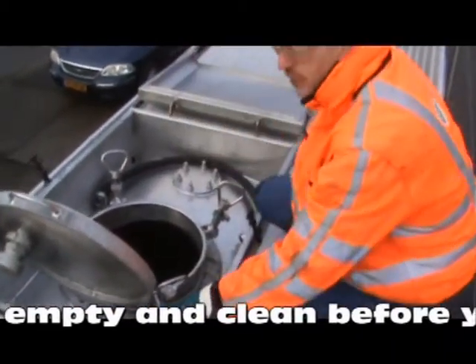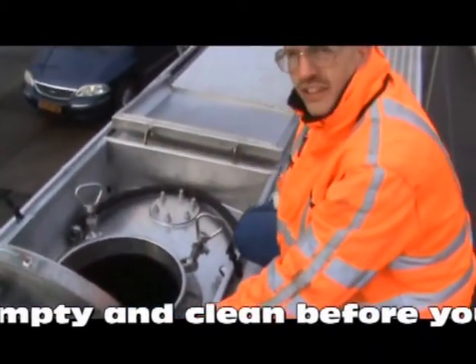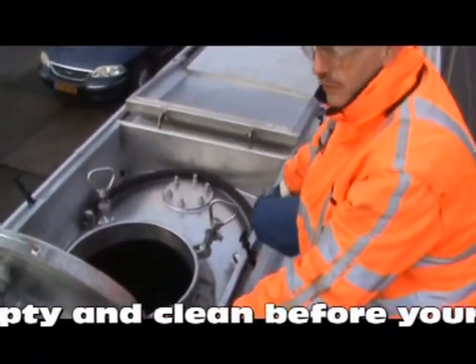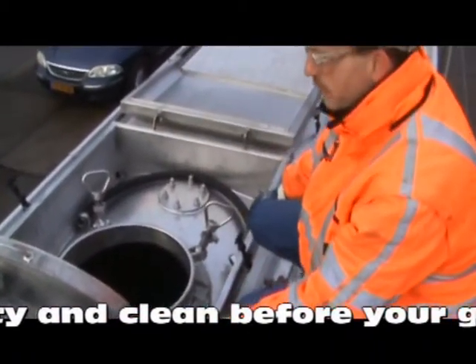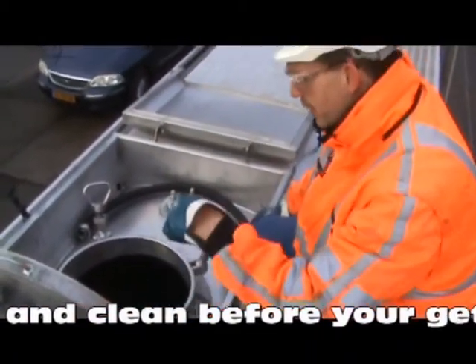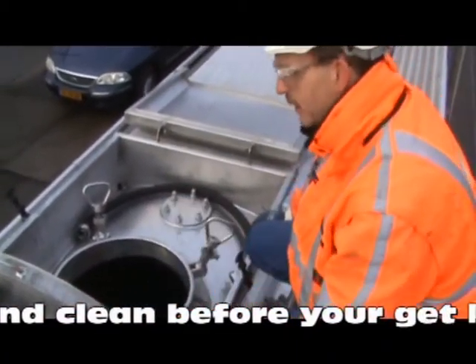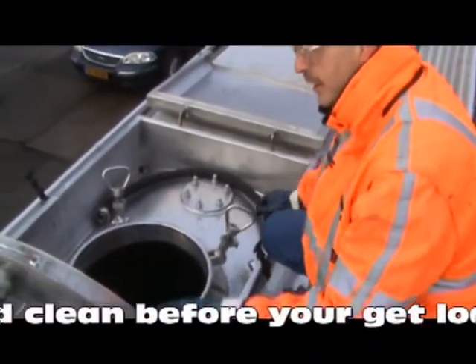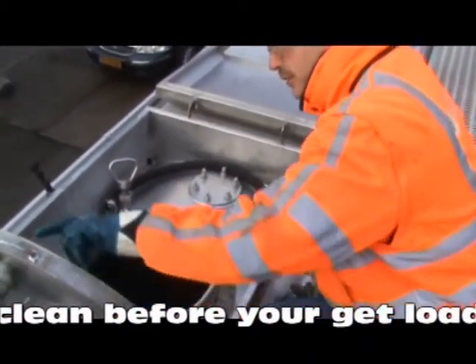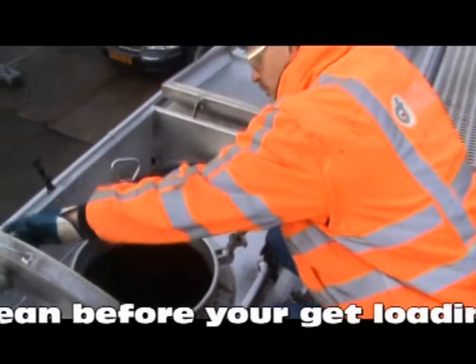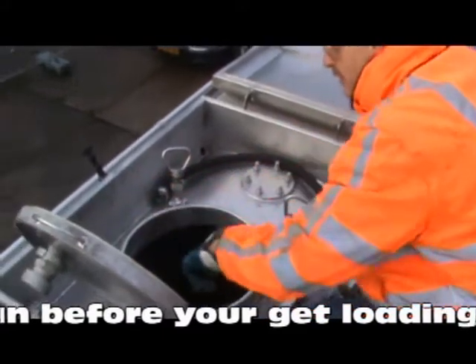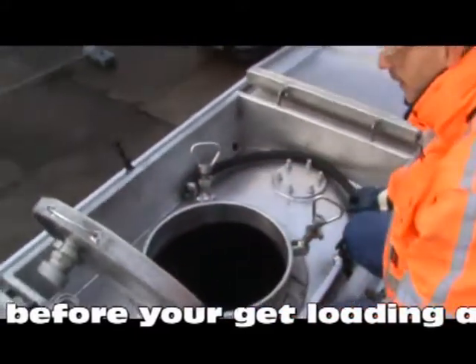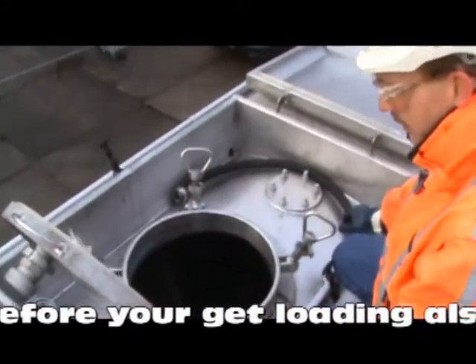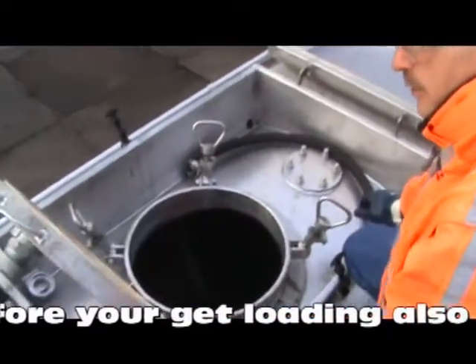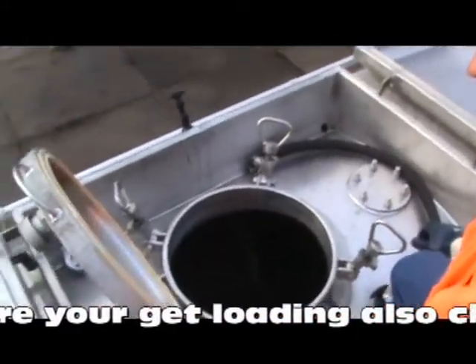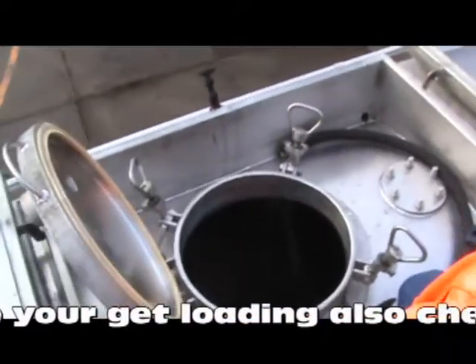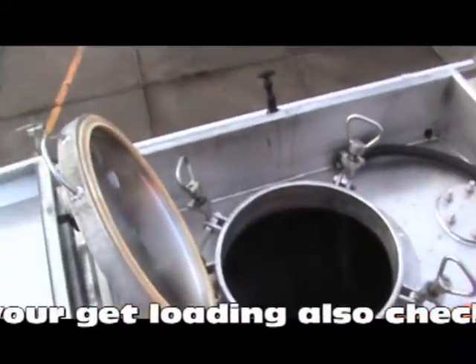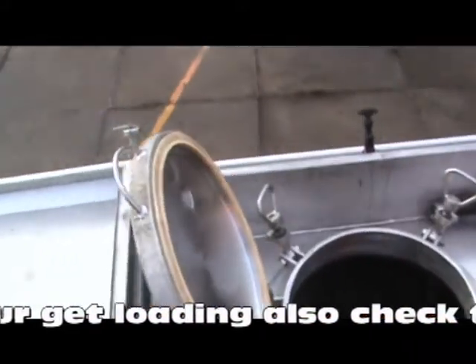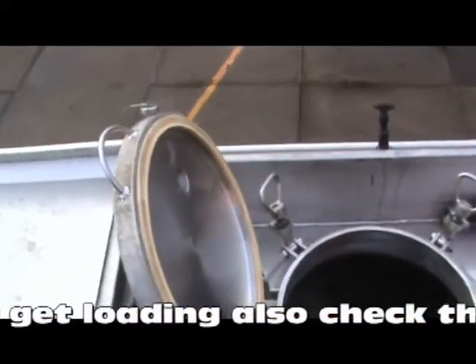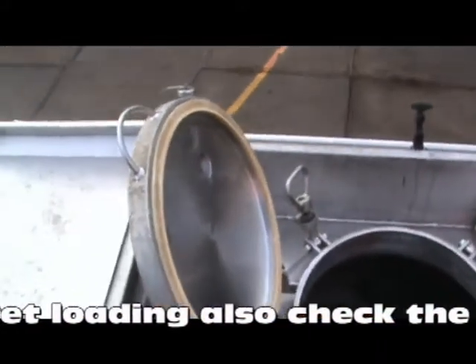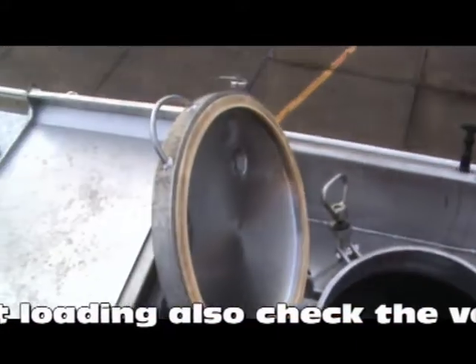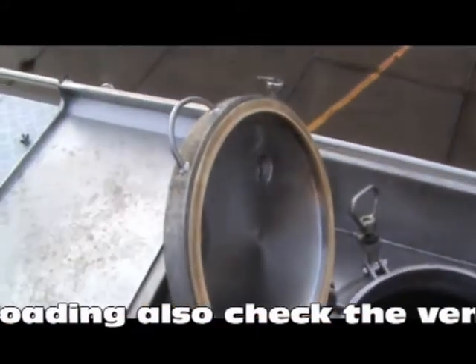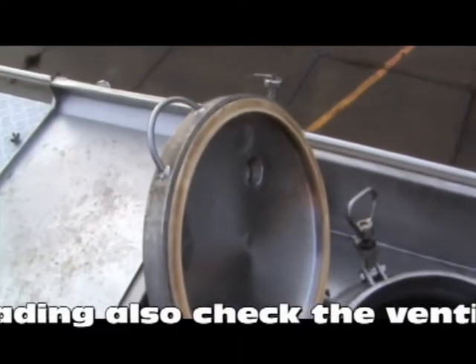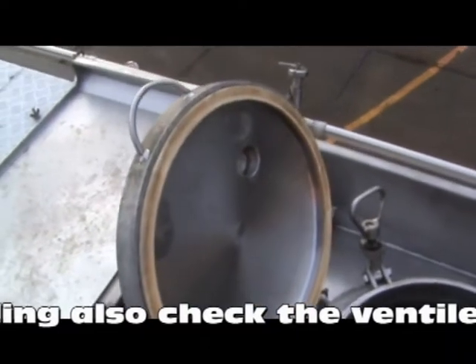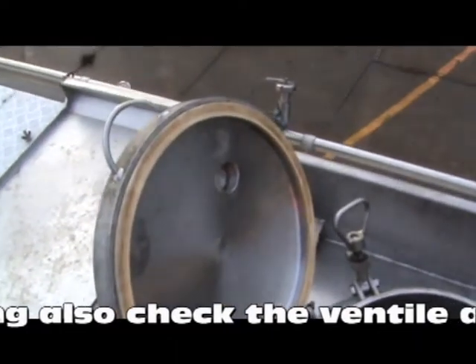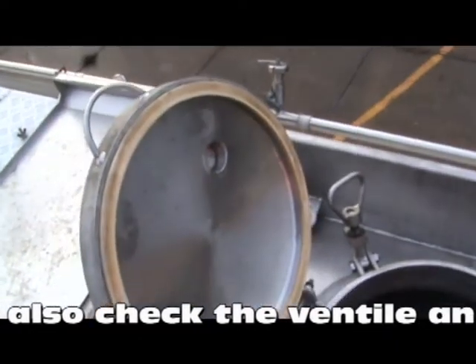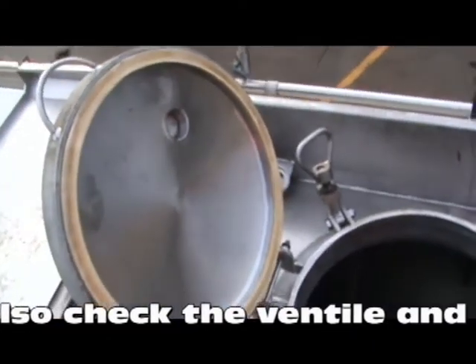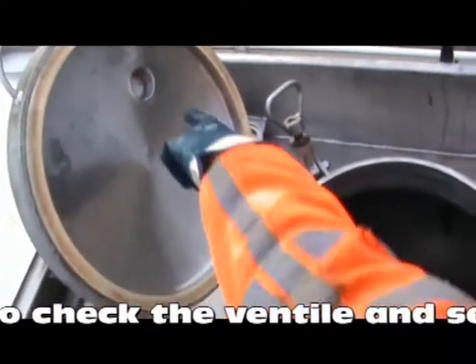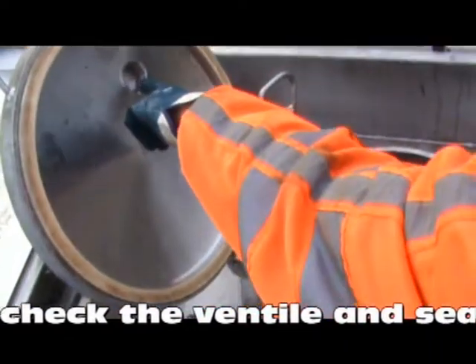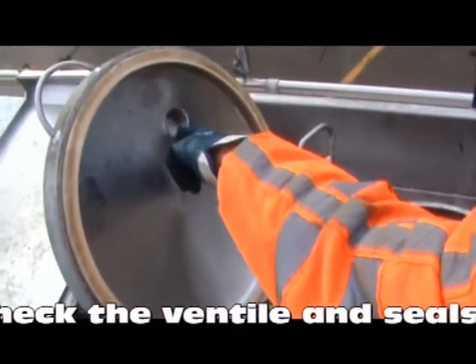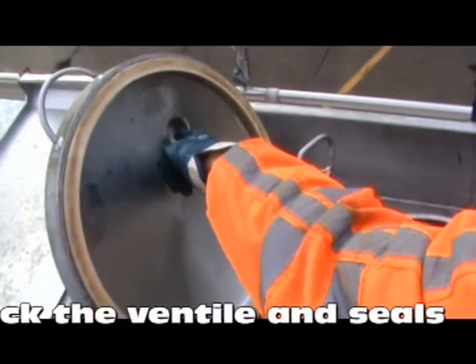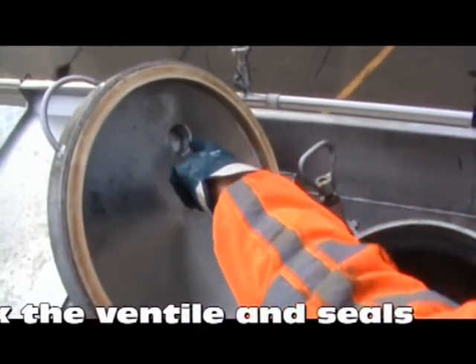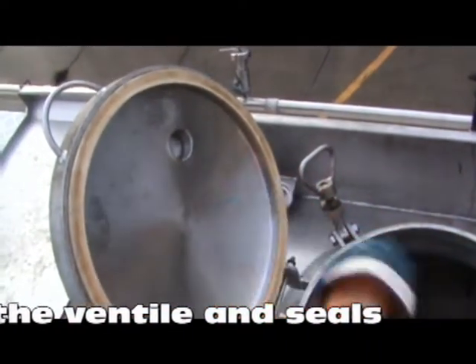To start loading from the top, check your seals — make sure everything is okay. Here is a vacuum ventile.